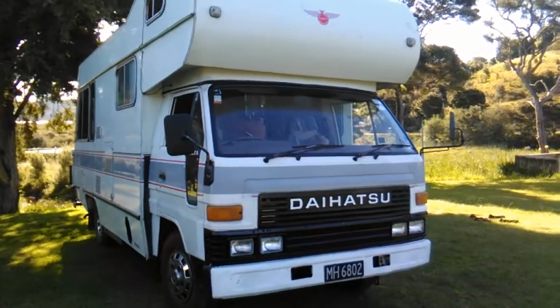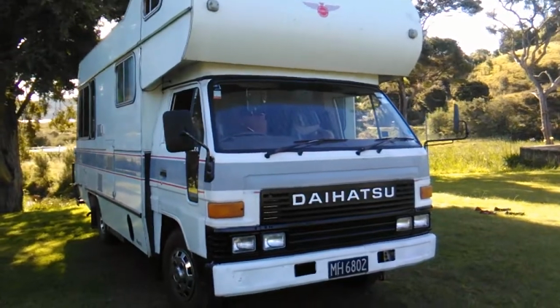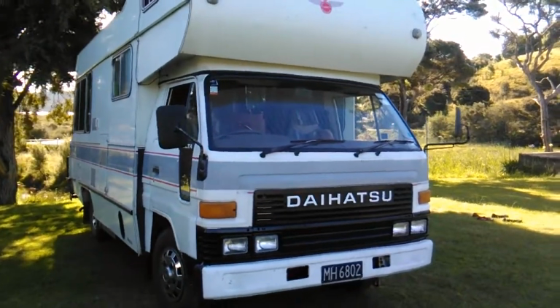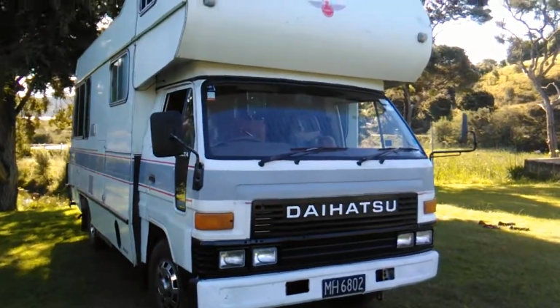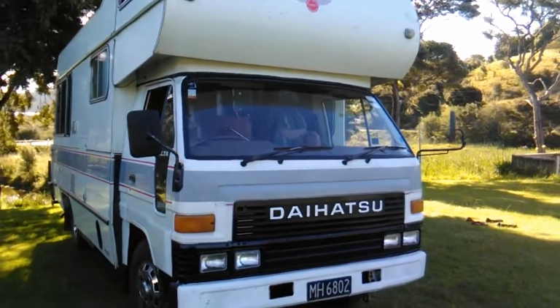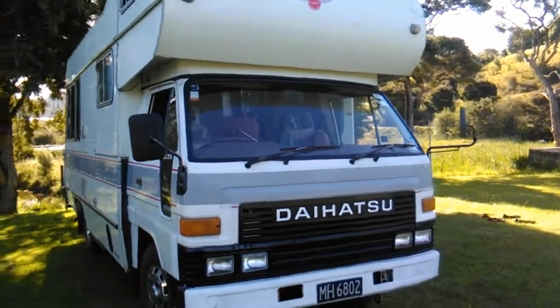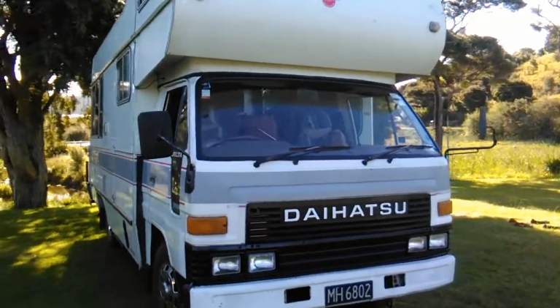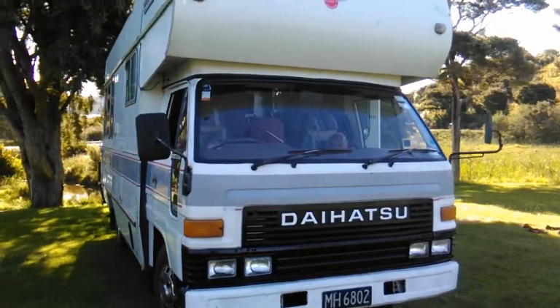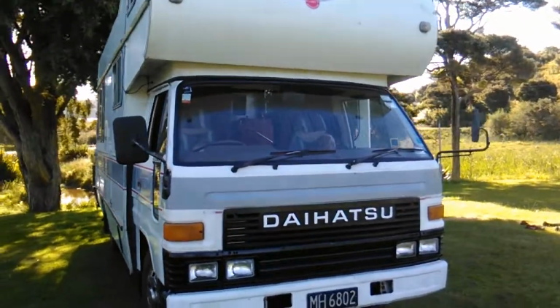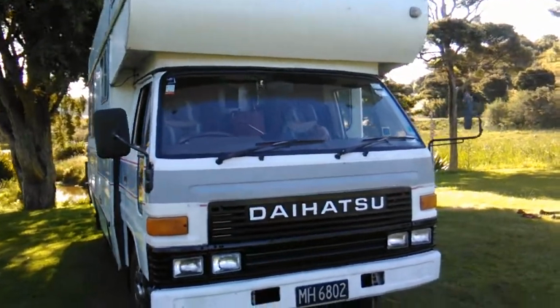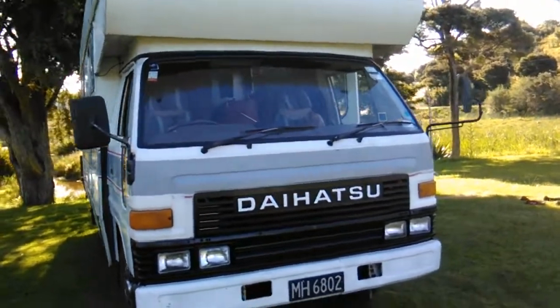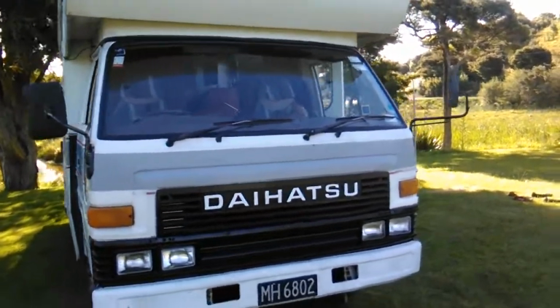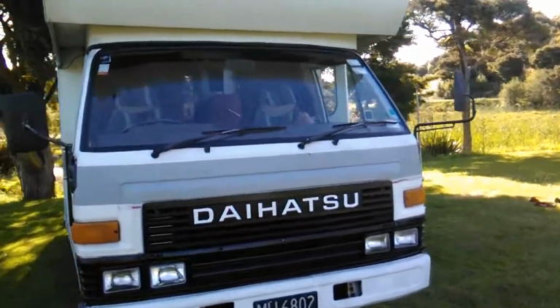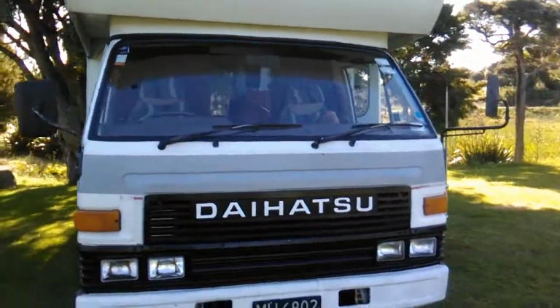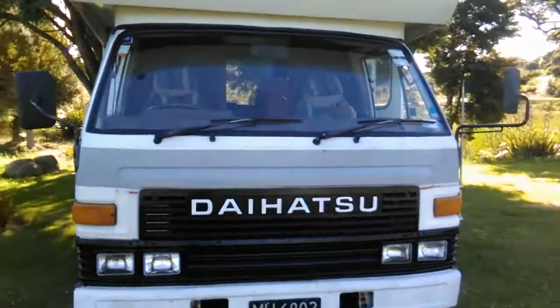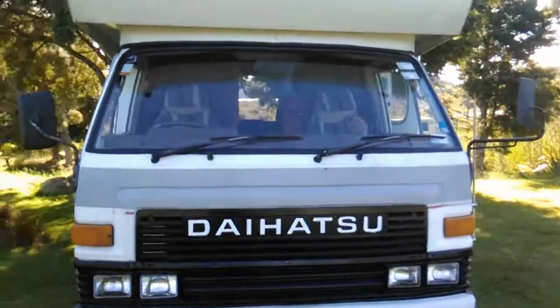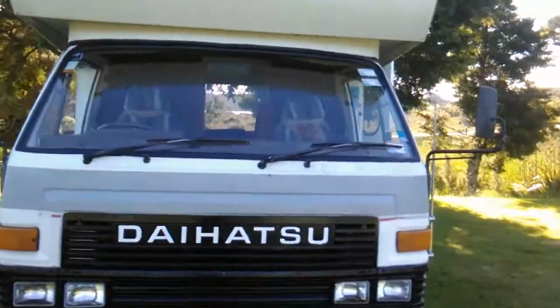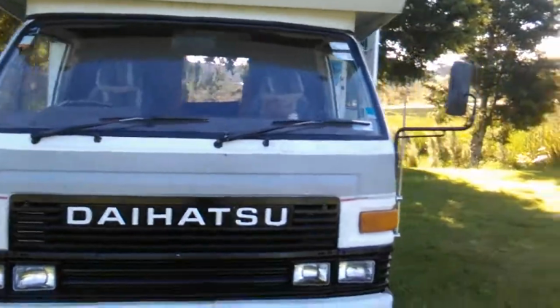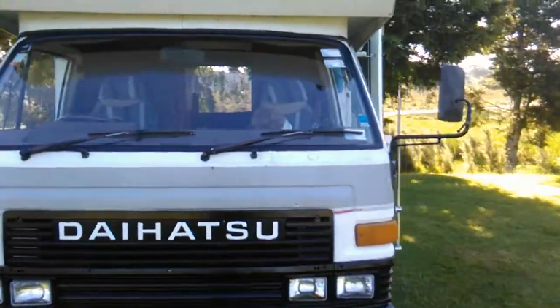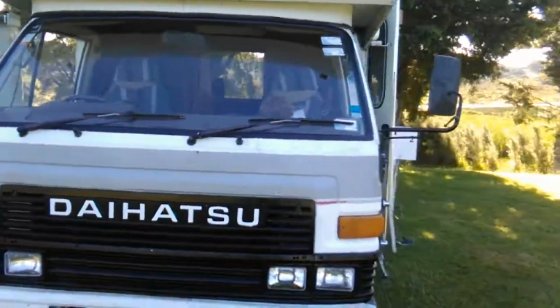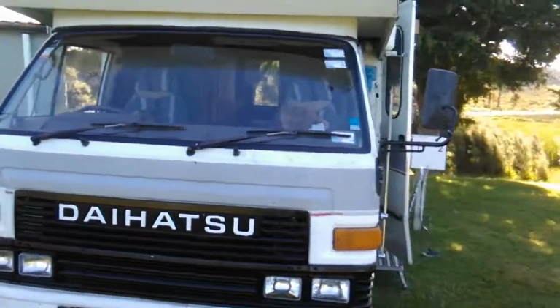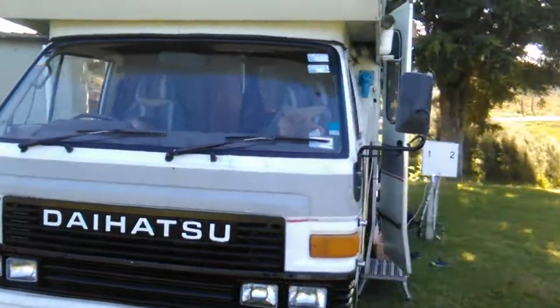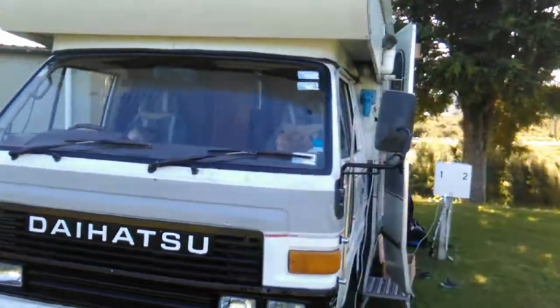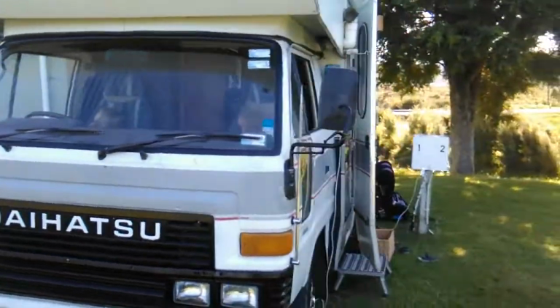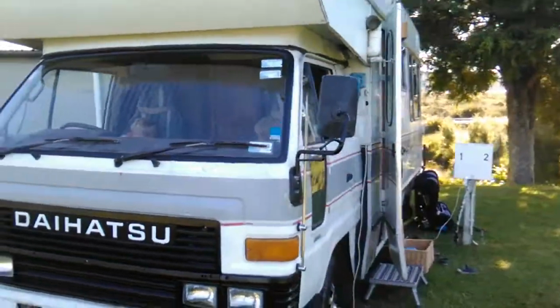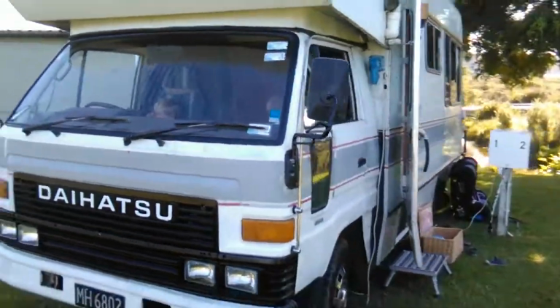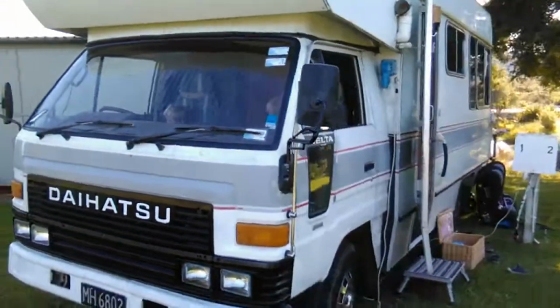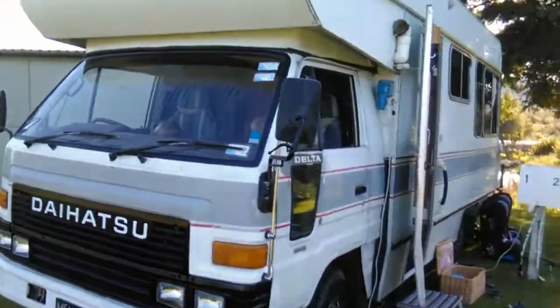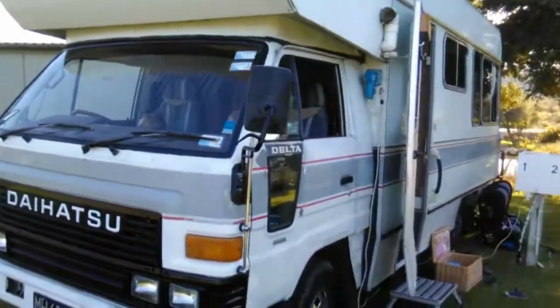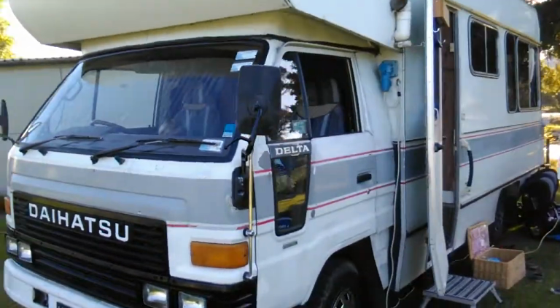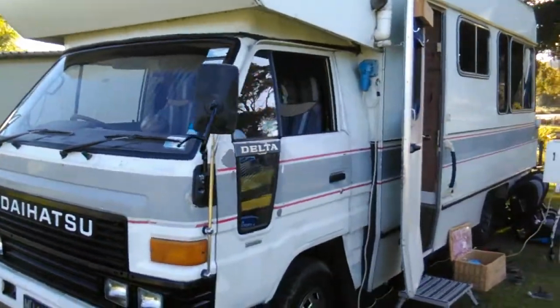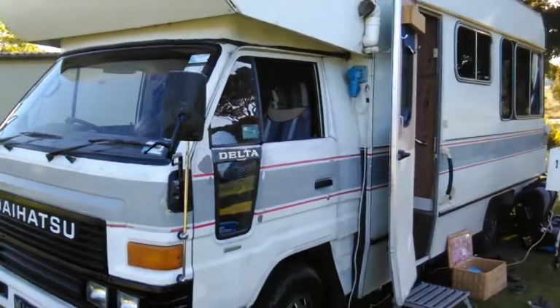Ok guys, I'm just going to give you a little video tour of our van named Dougie — Dougie the Dayatsu.